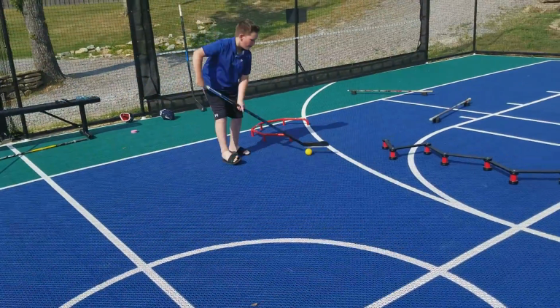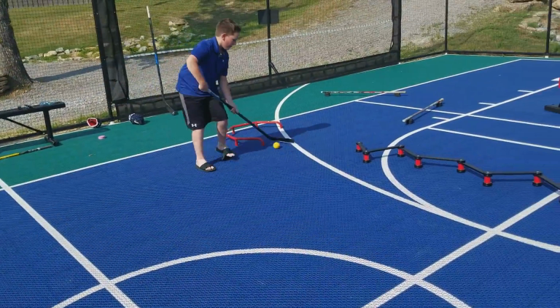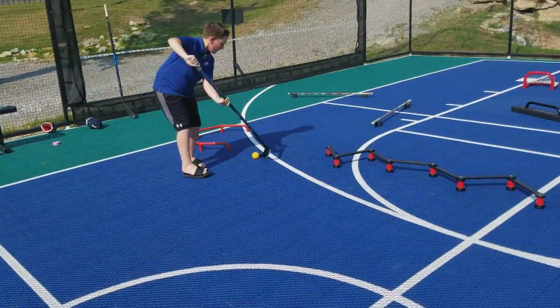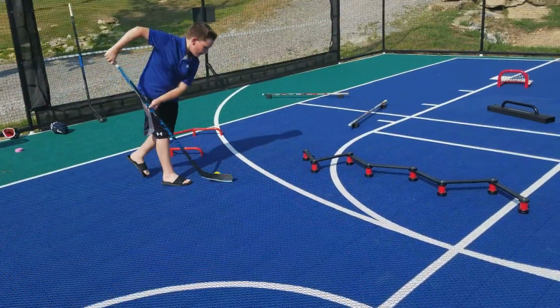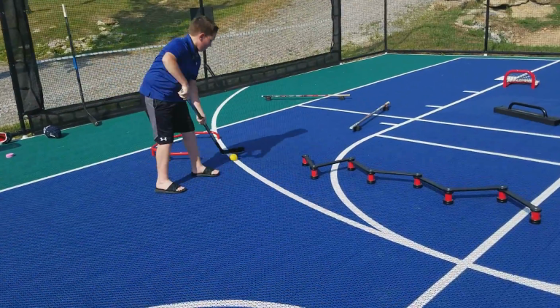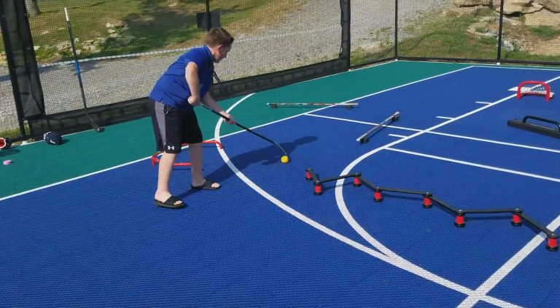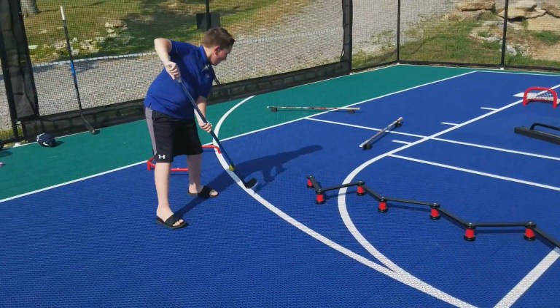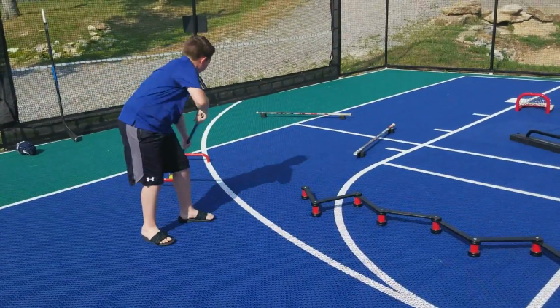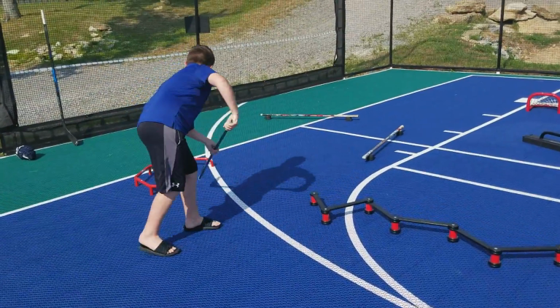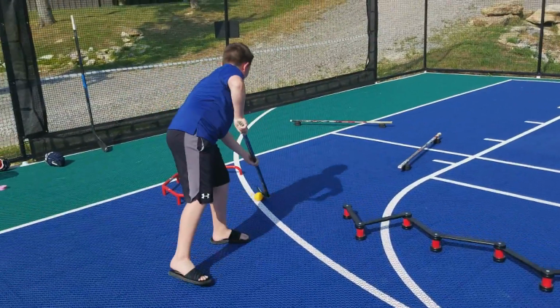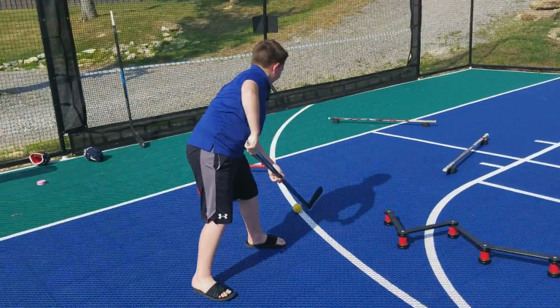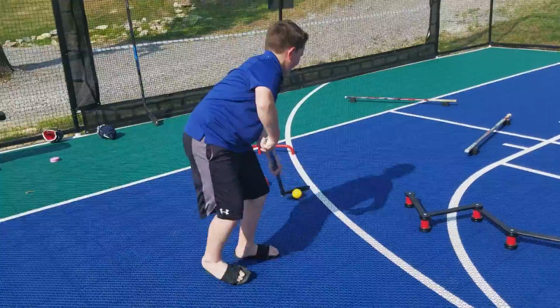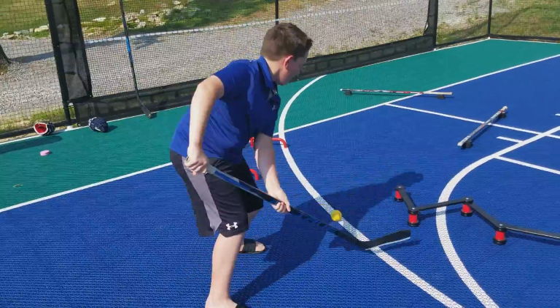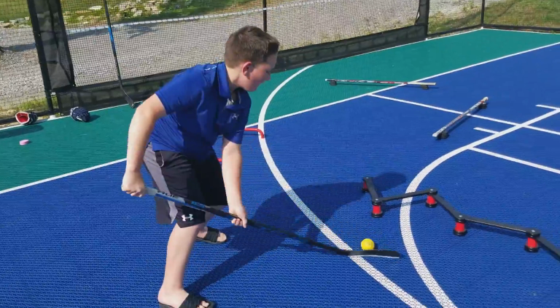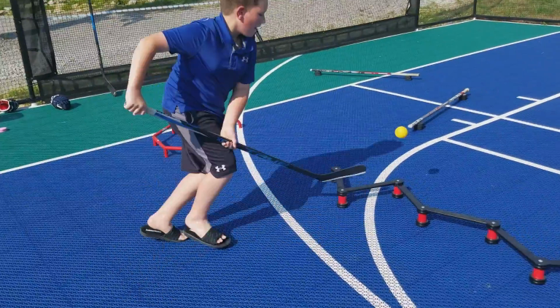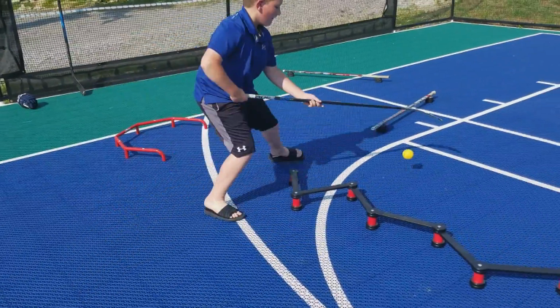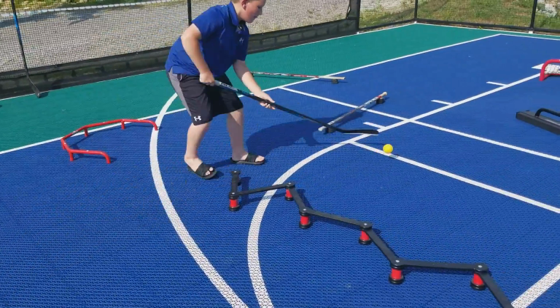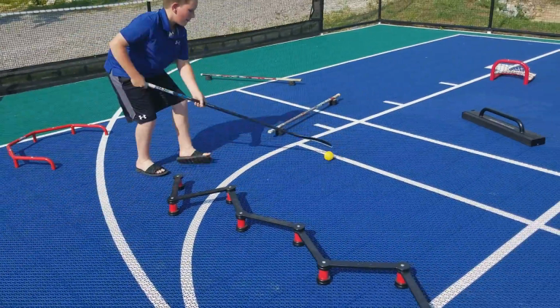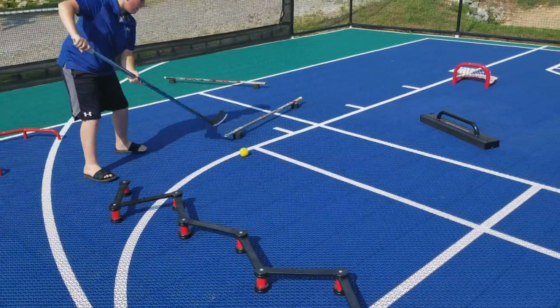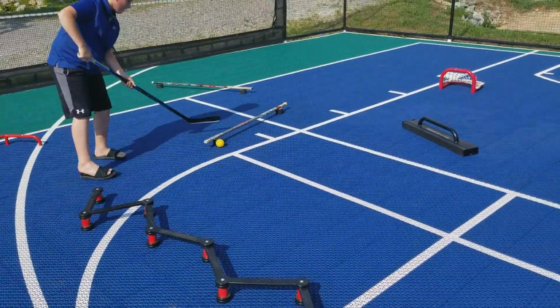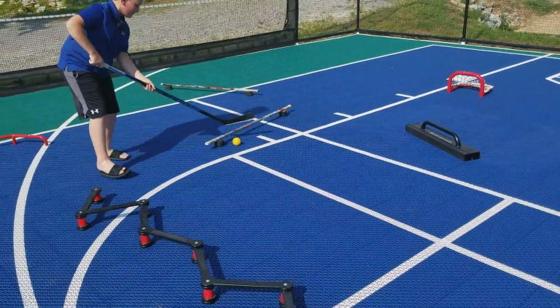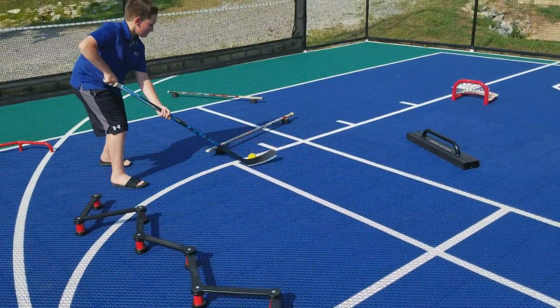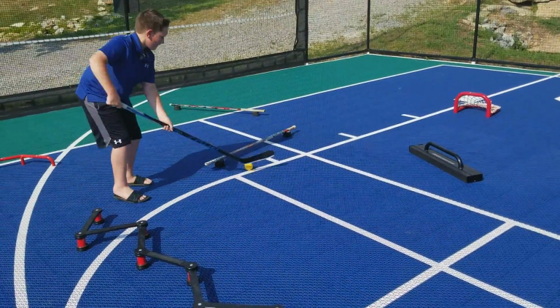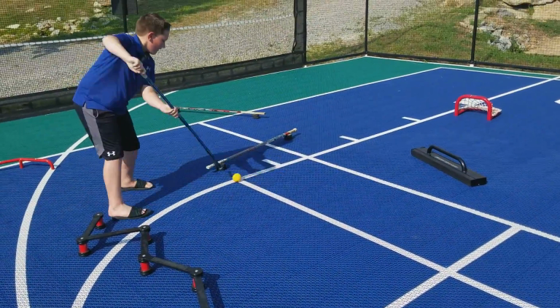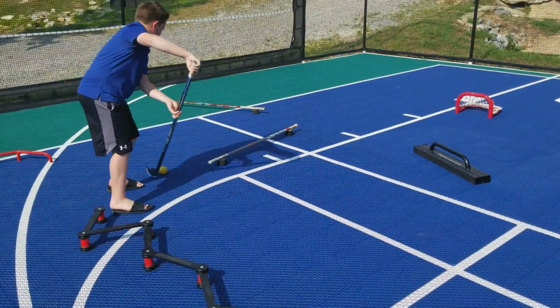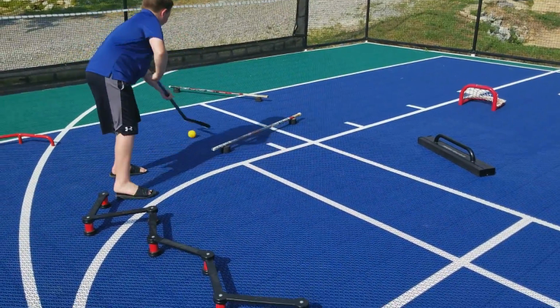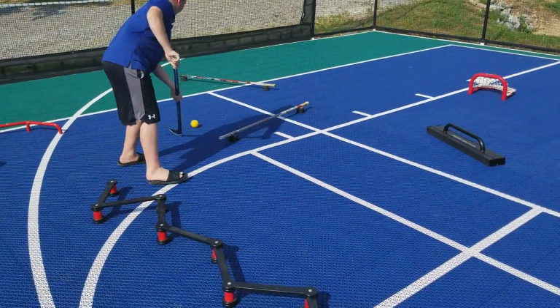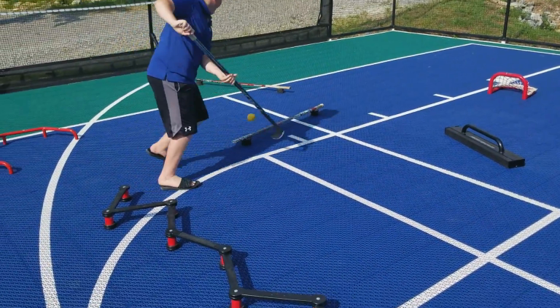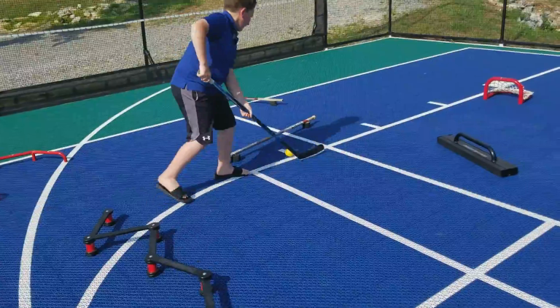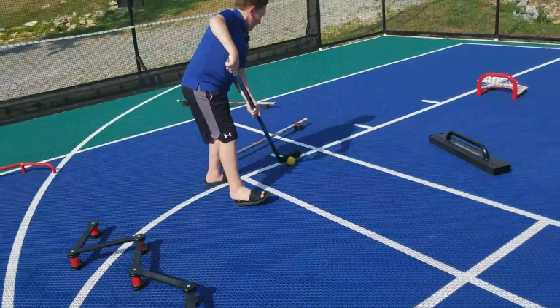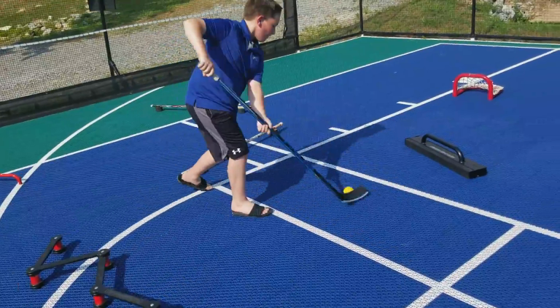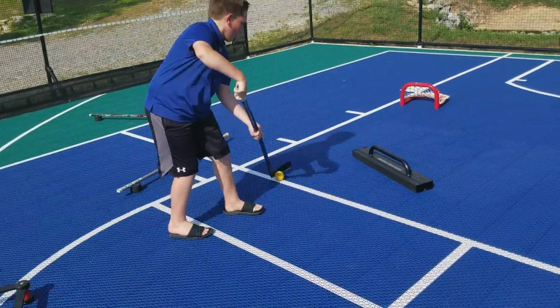Doesn't affect your play. You can stick handle, move around, take shots. Stick handle through obstacles over top. Ready to go. Blade armor for street hockey — you've got to get one today.